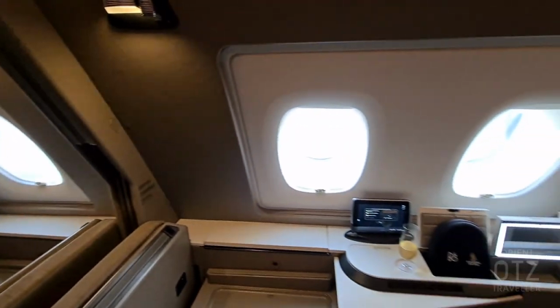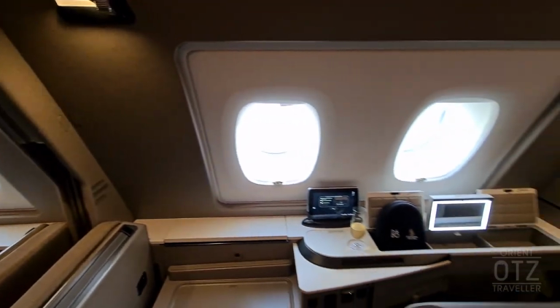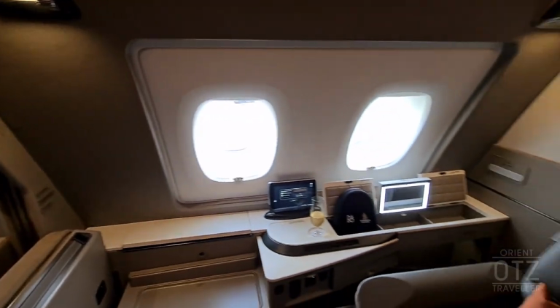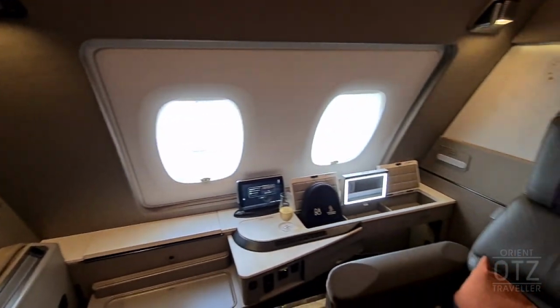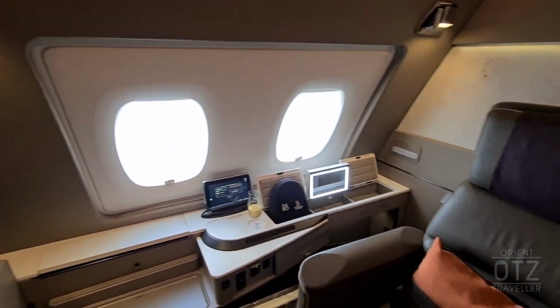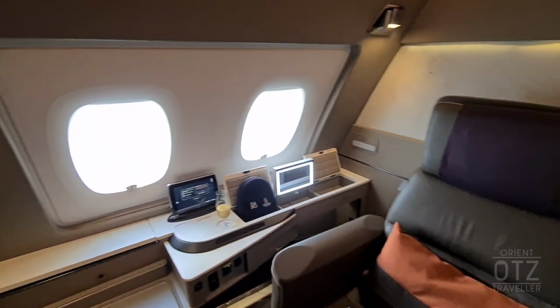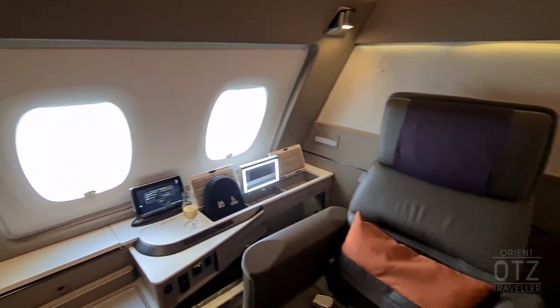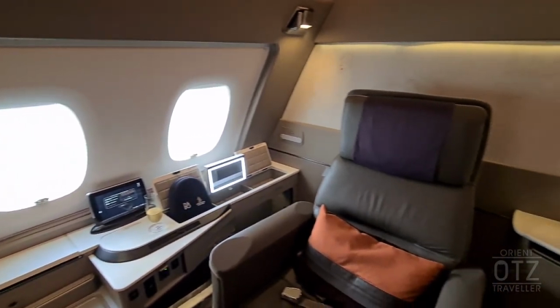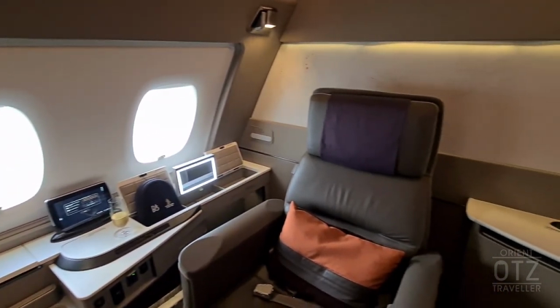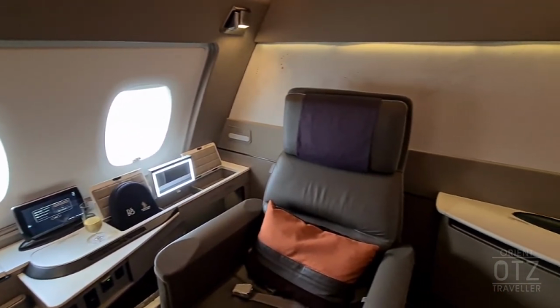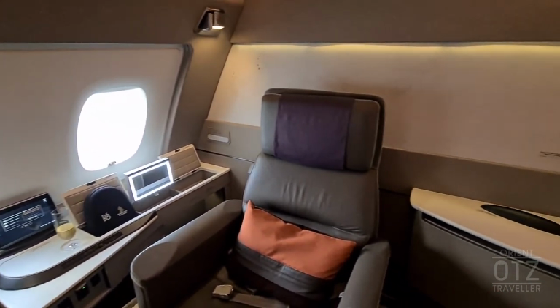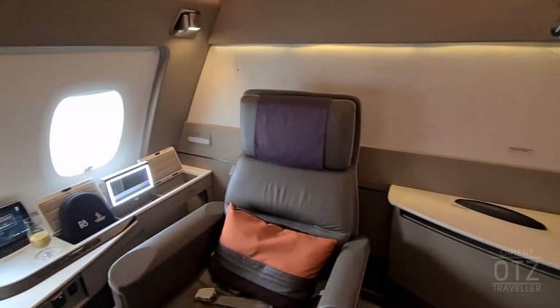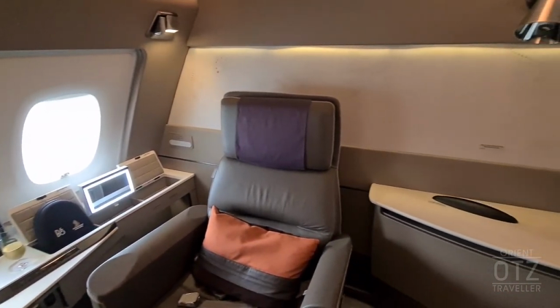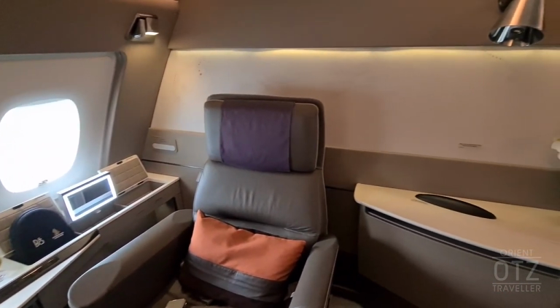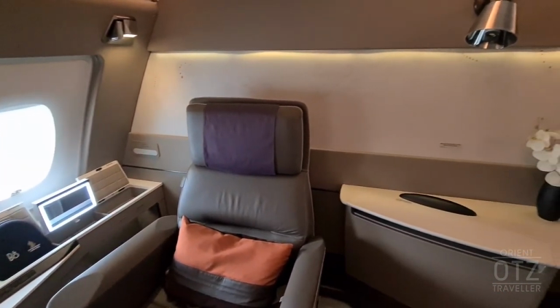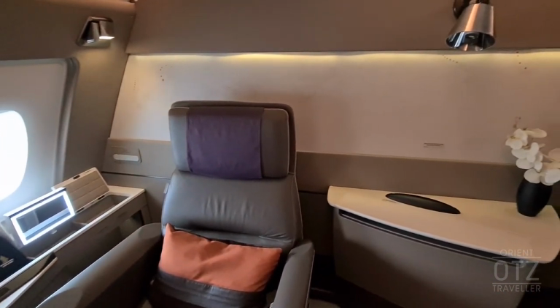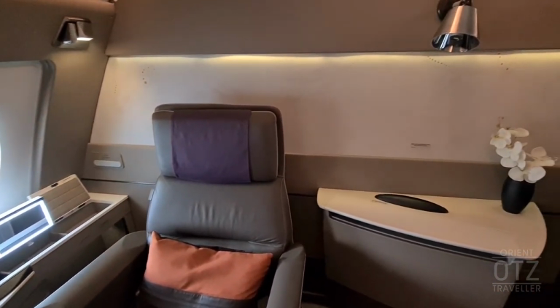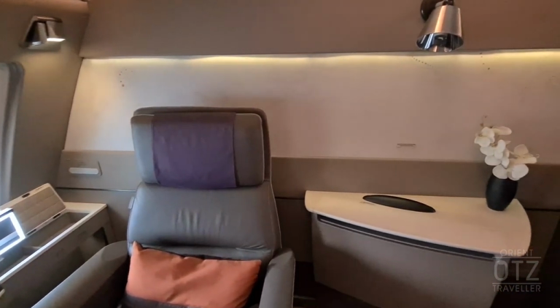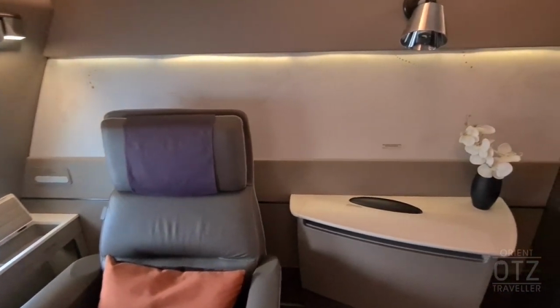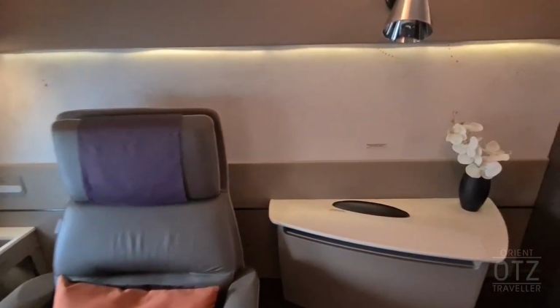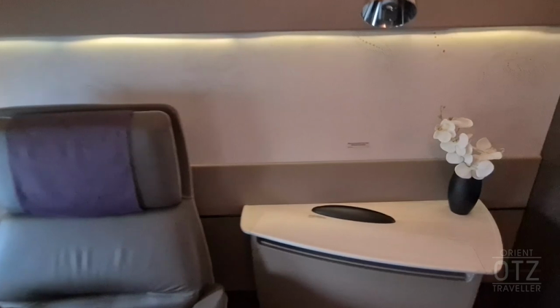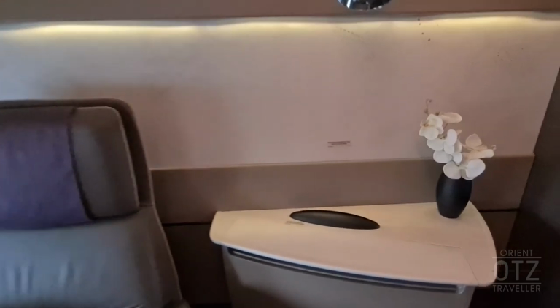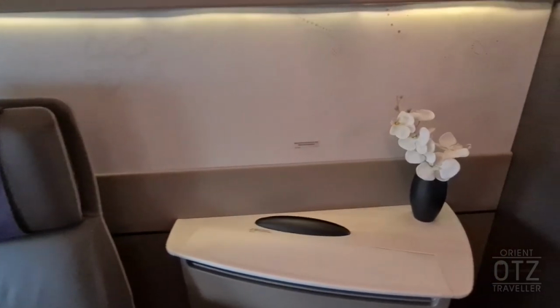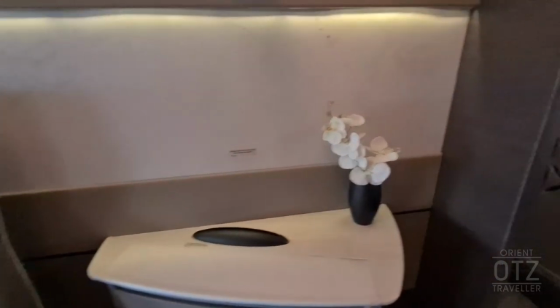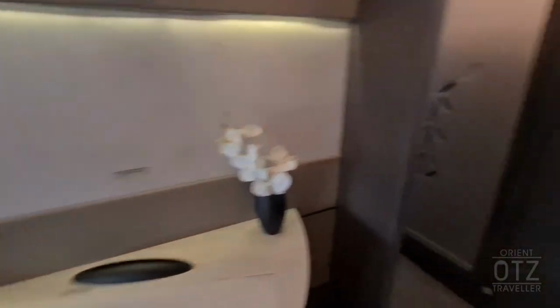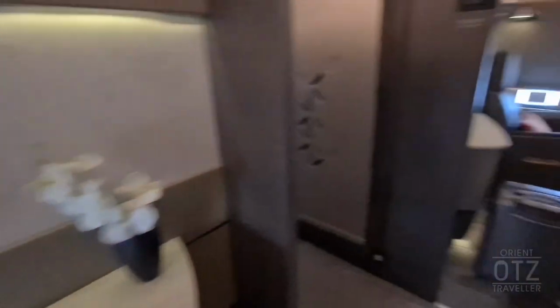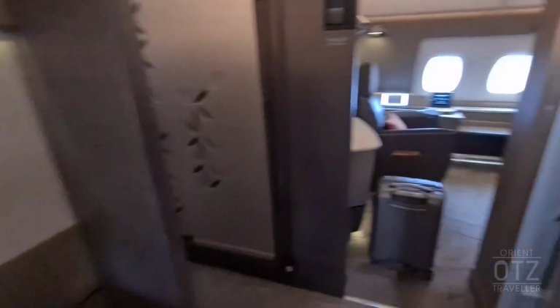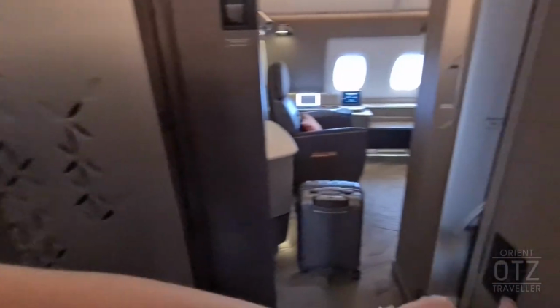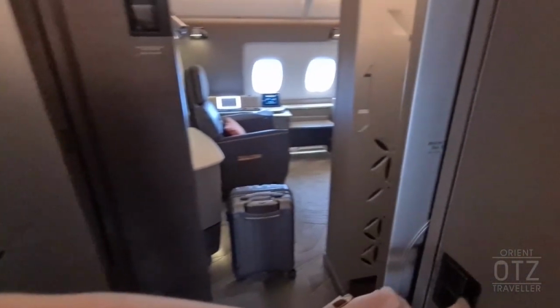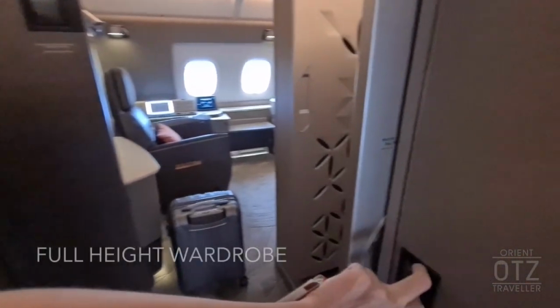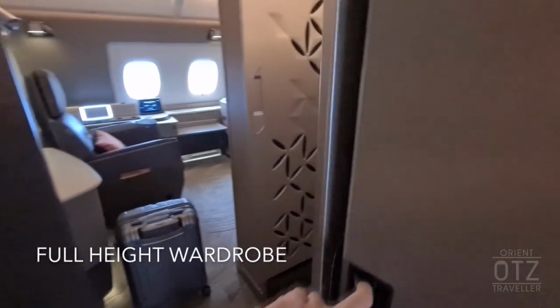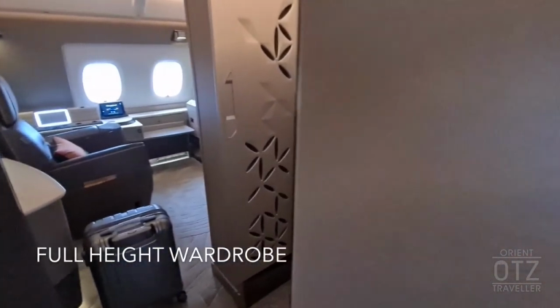There is a side console with plenty of storage nooks, plenty of lighting options, another side table with fresh orchids, and a full-height wardrobe to store your luggage and clothes.